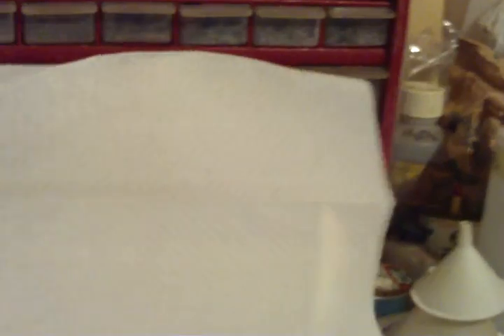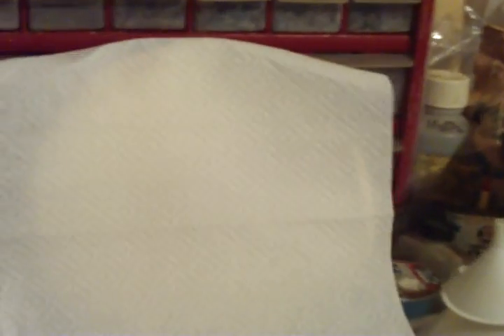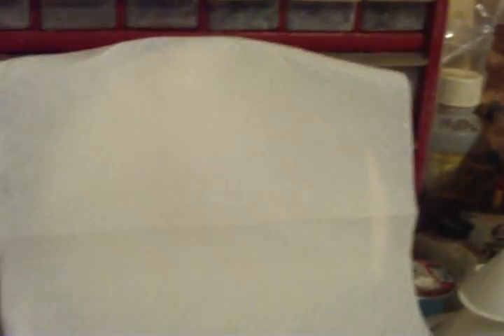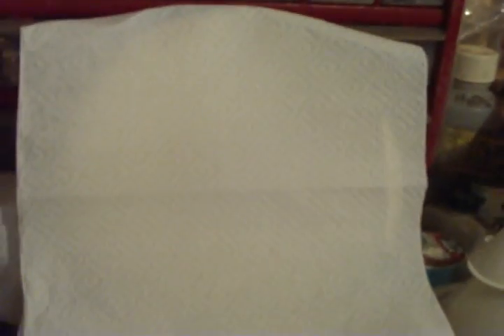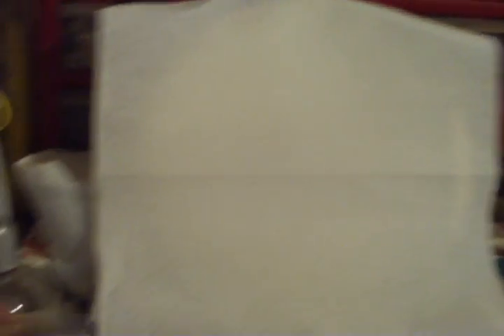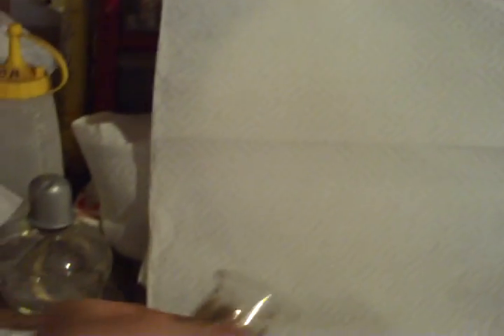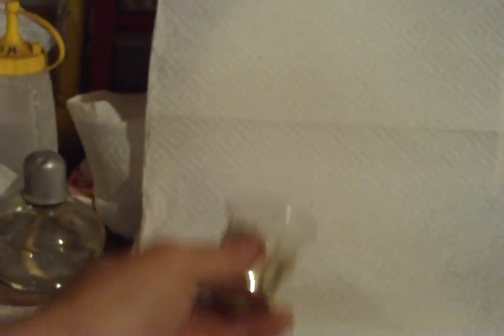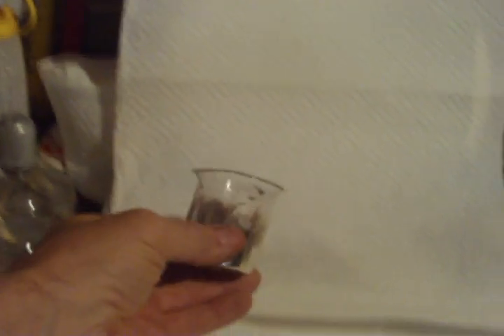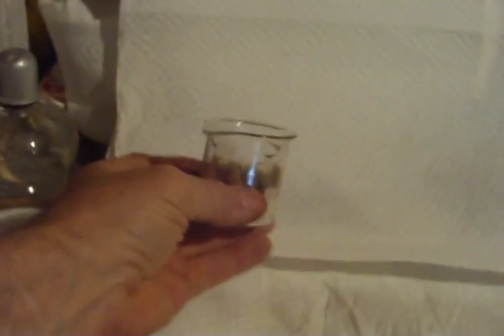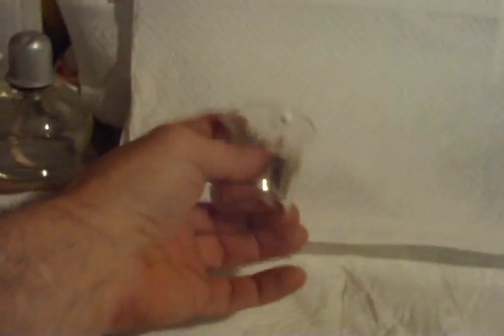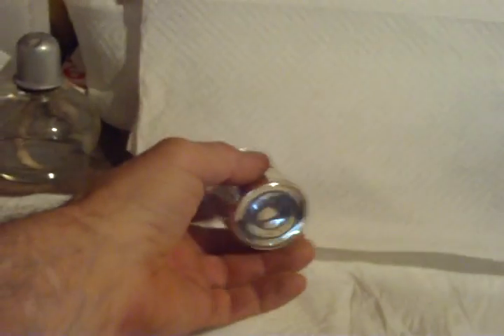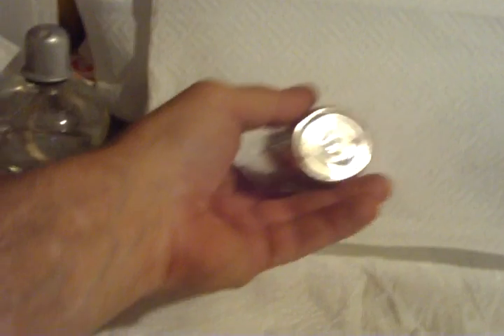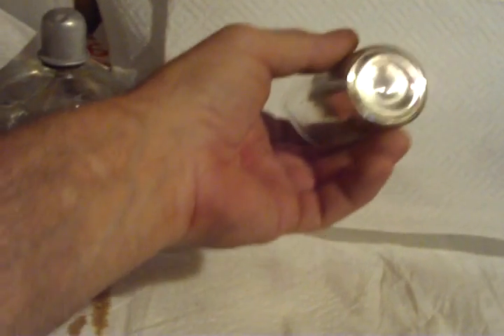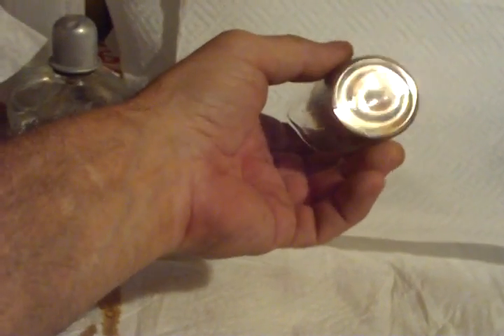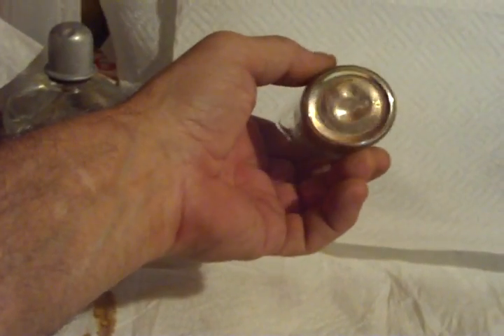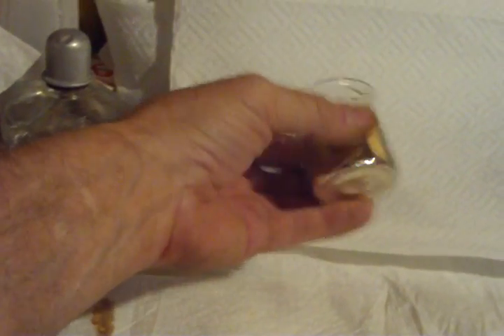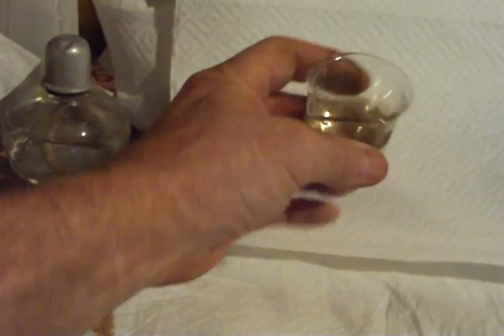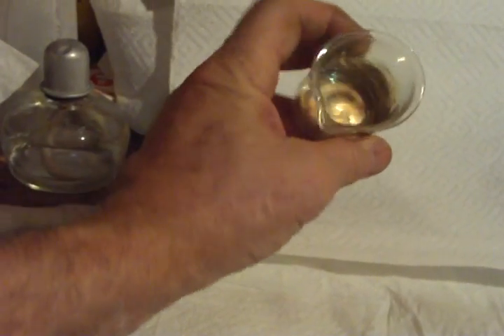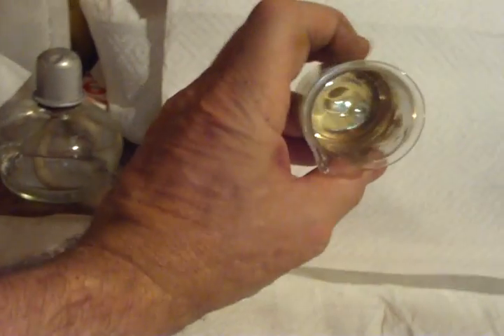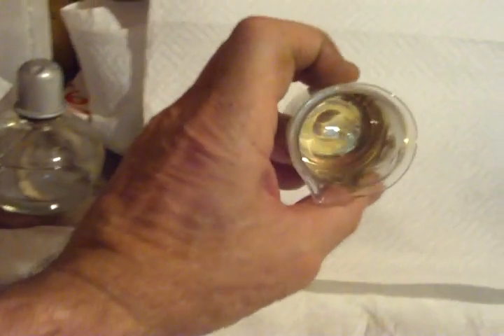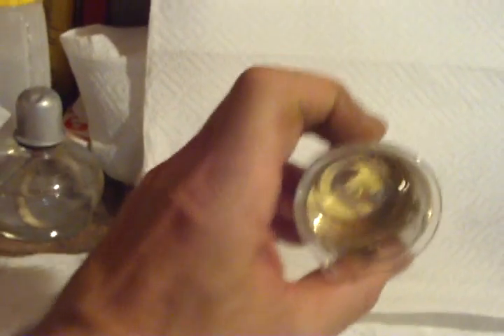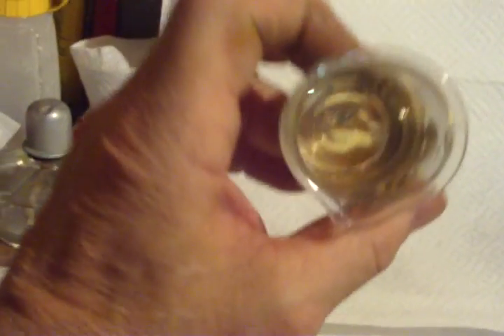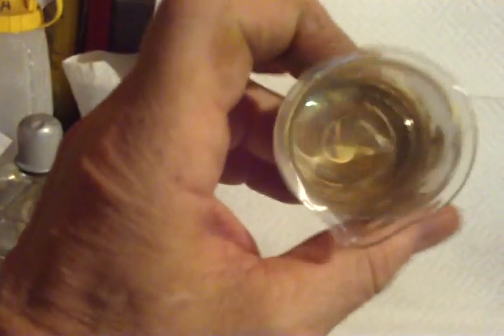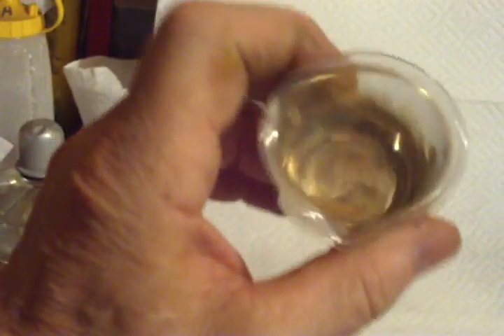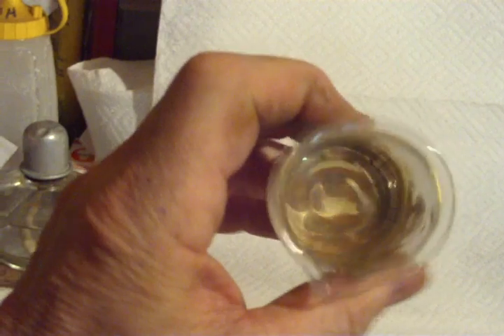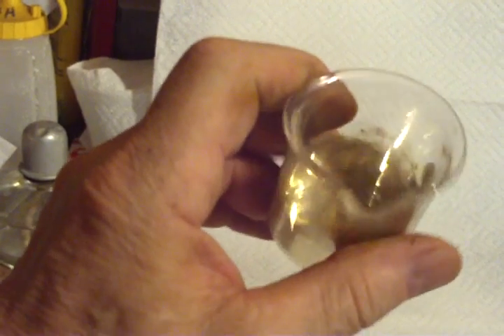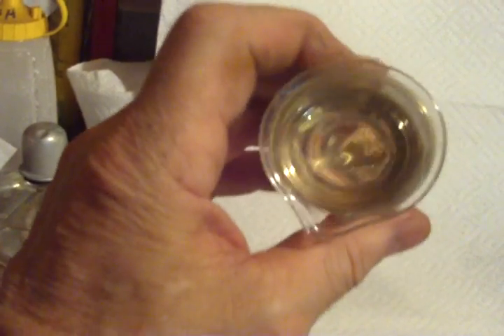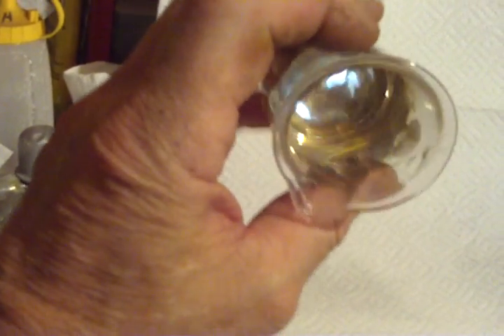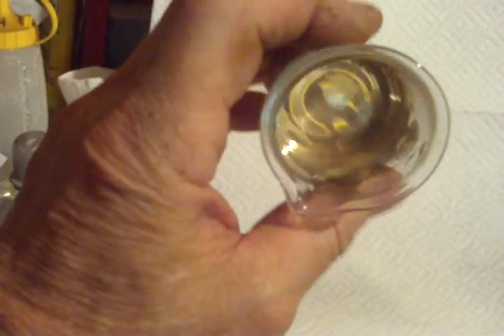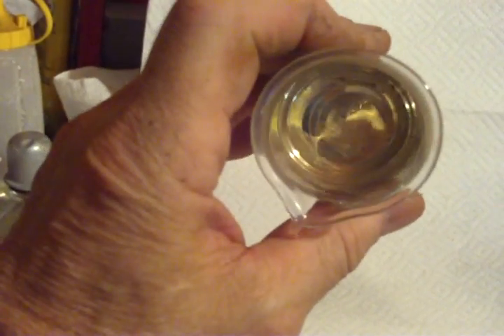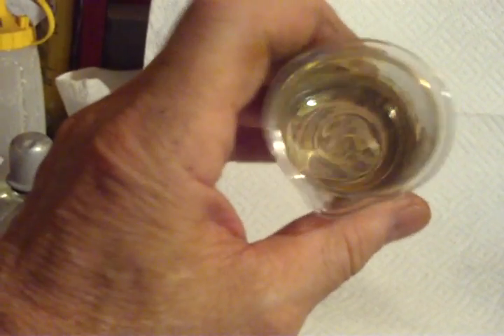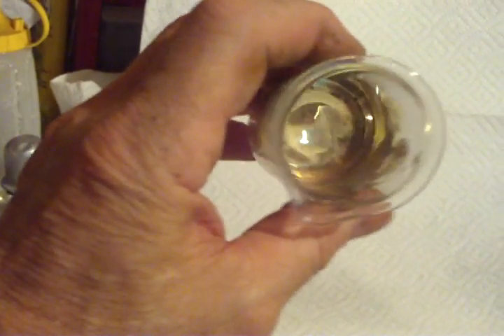My first go-around was a little beaker. You can see it's pretty reflective on the inside — it's pure silver.